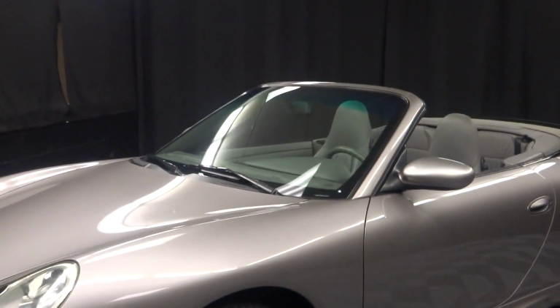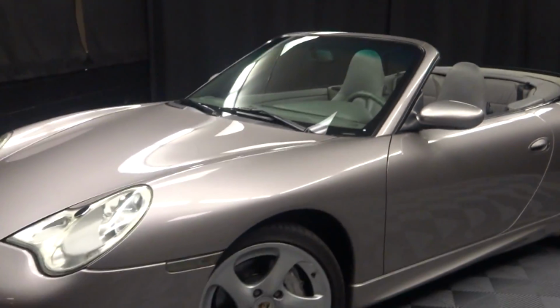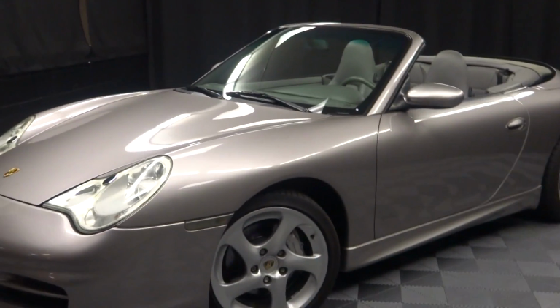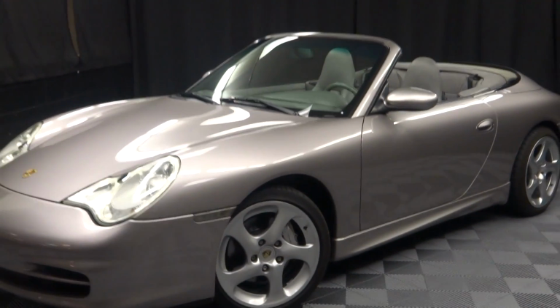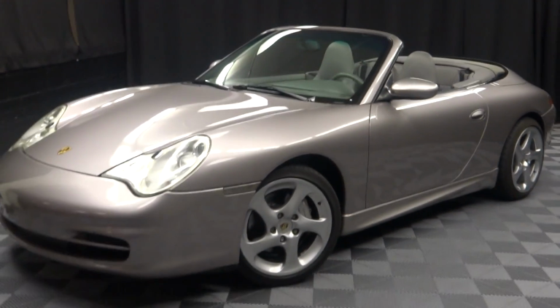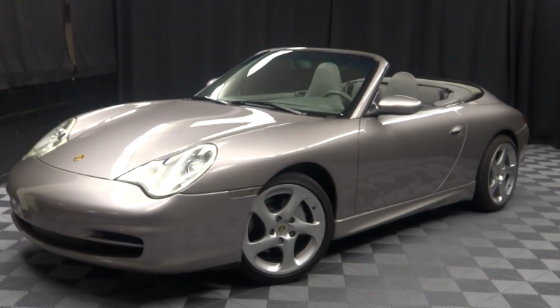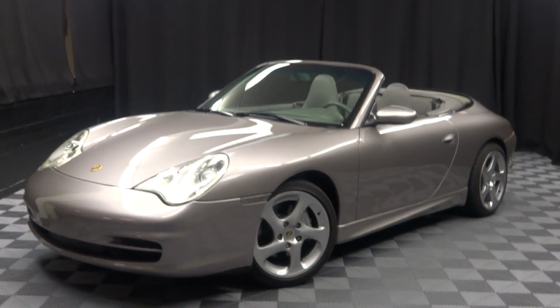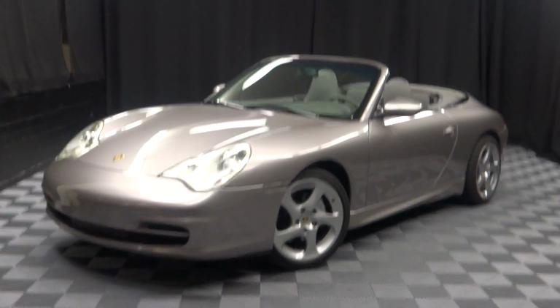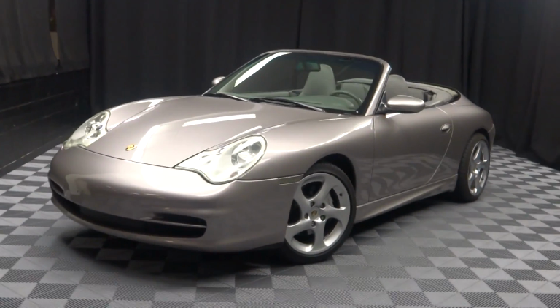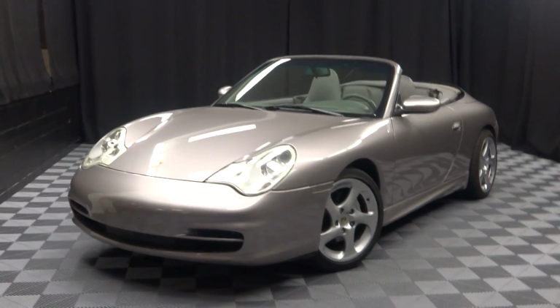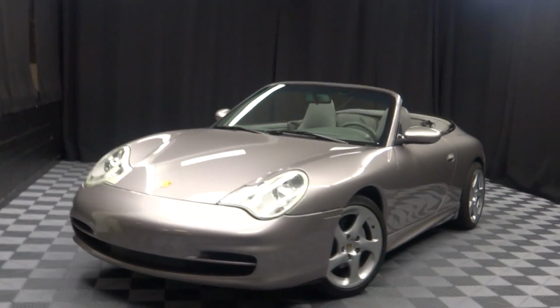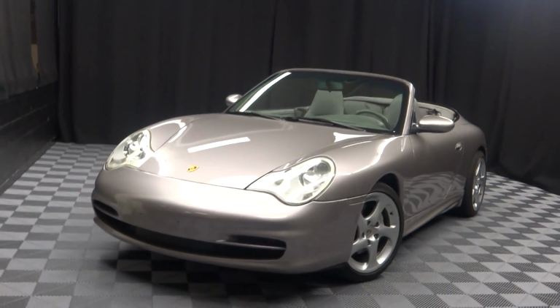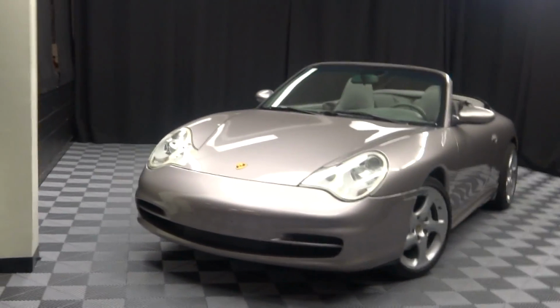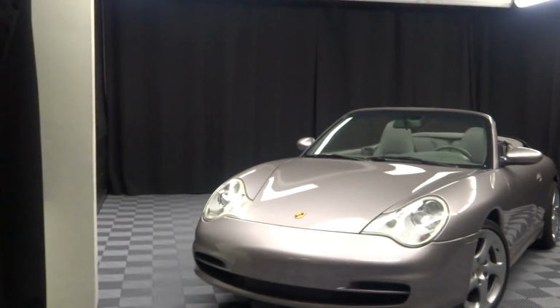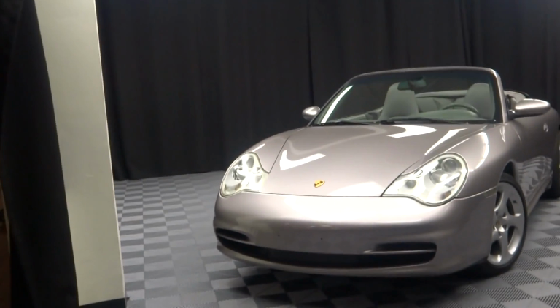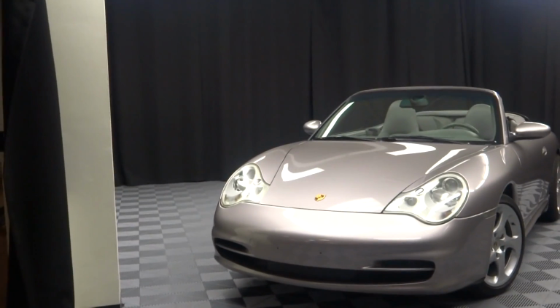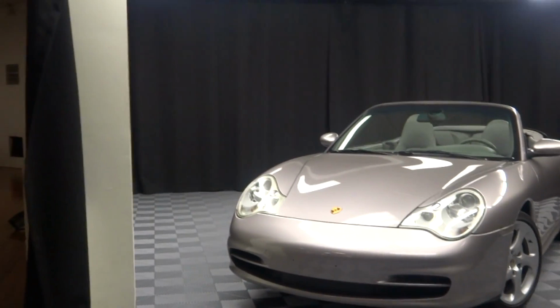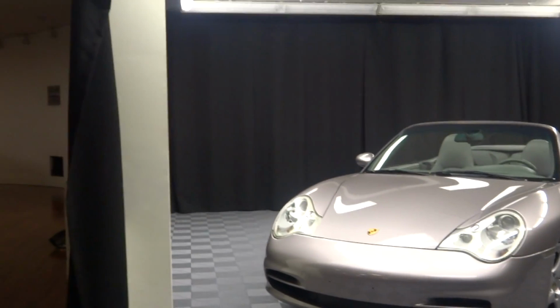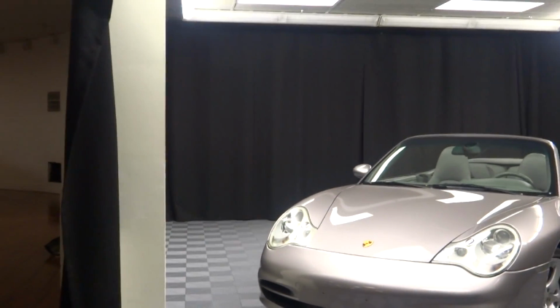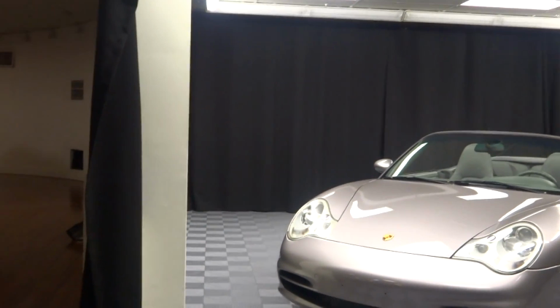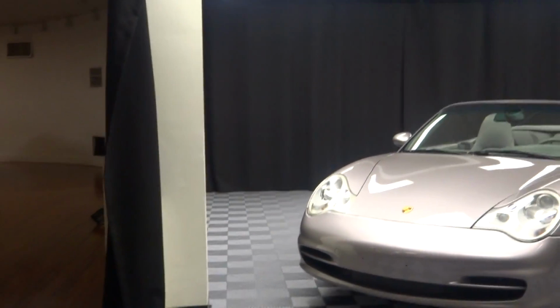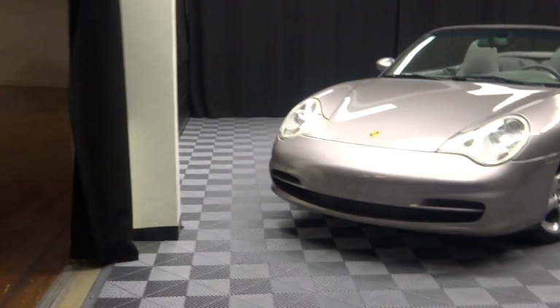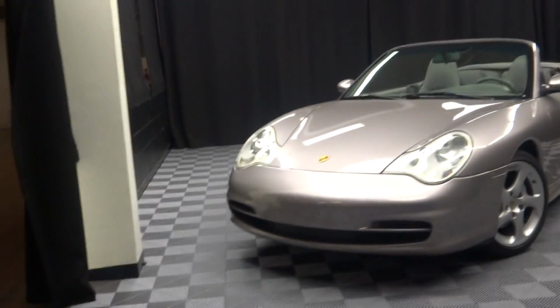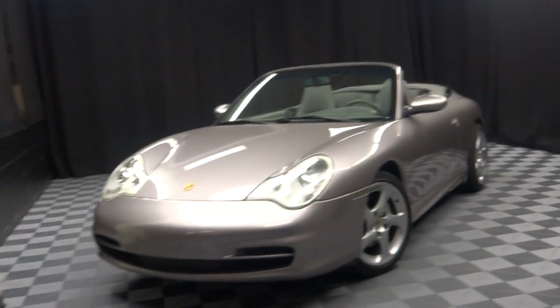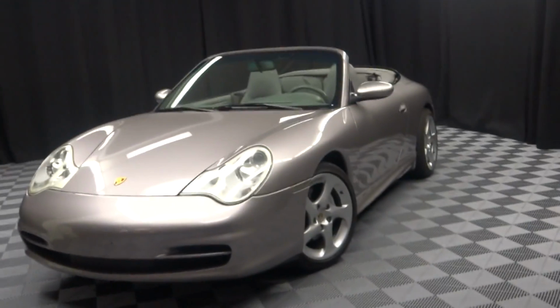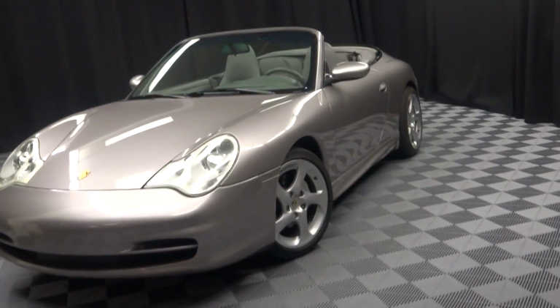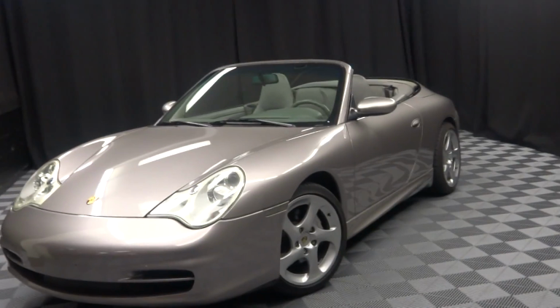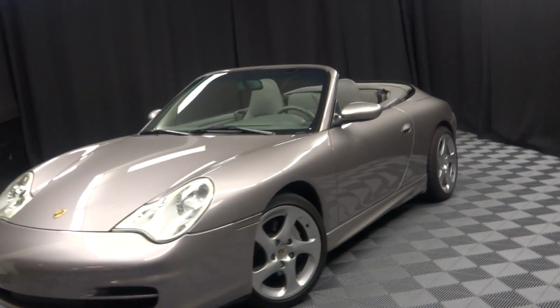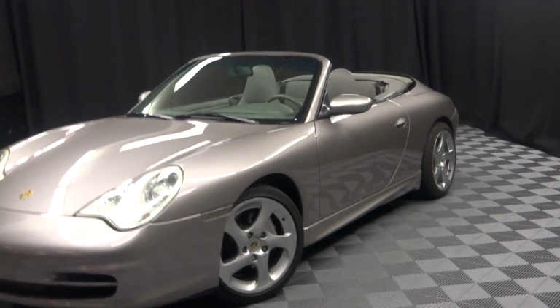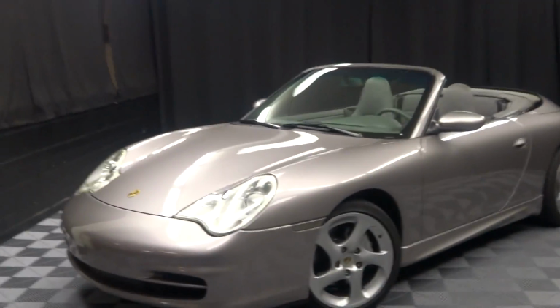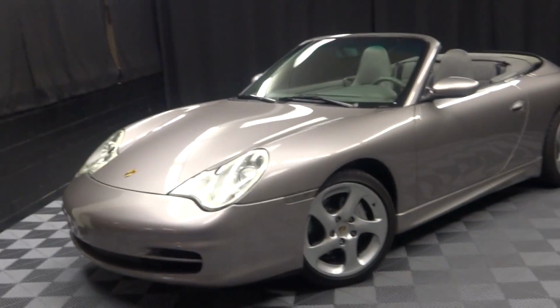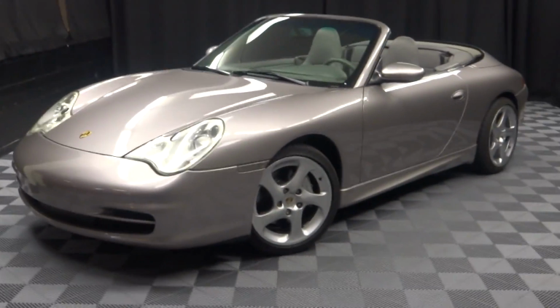If you're looking for more information on this 03 Porsche 911 — it has only 33,000 miles. I knew it was low.